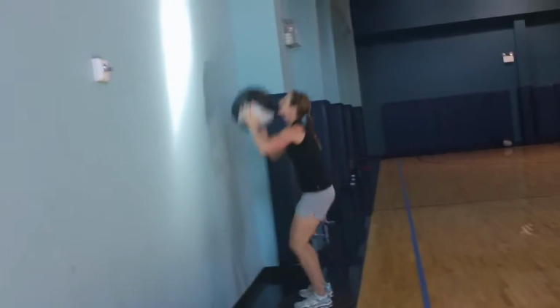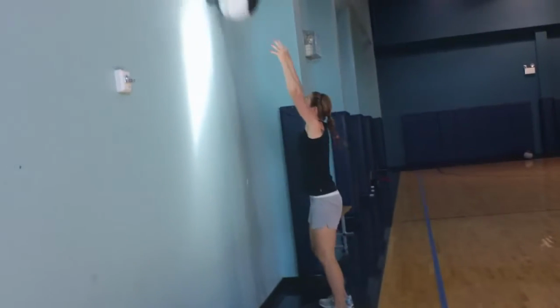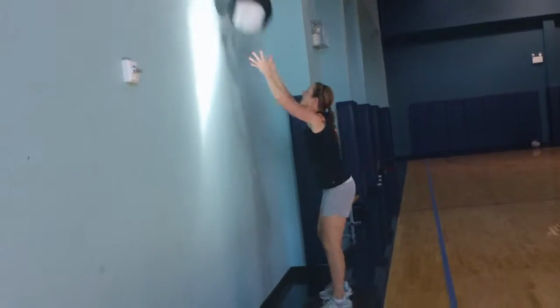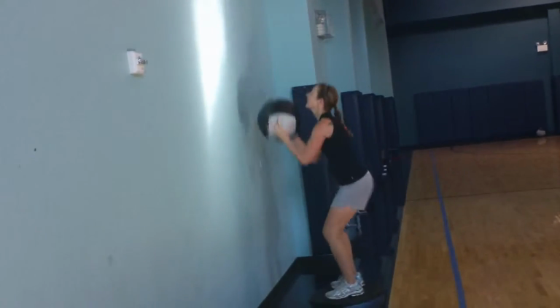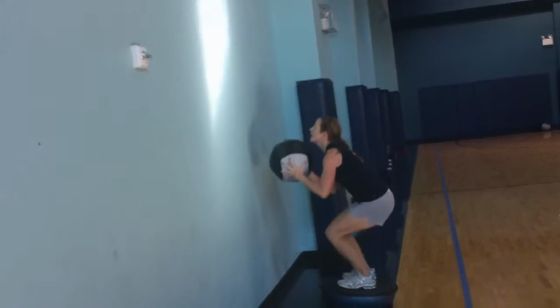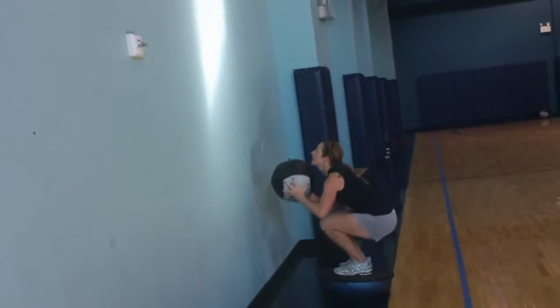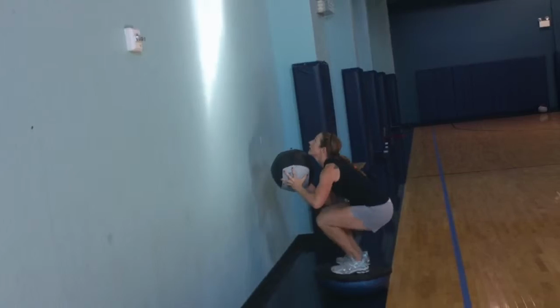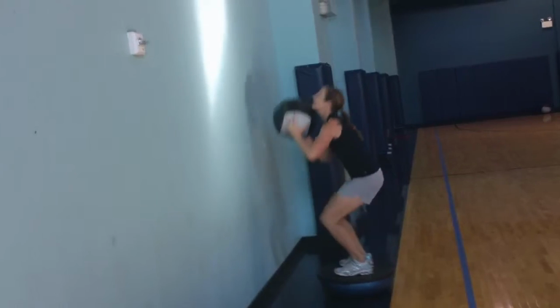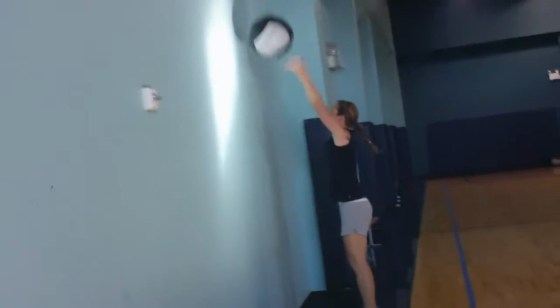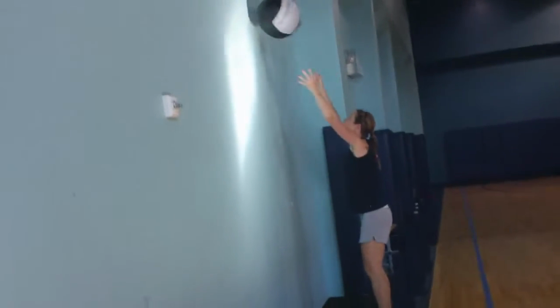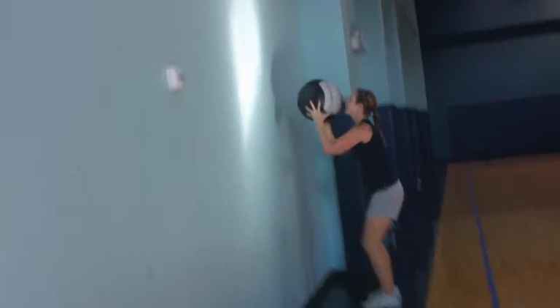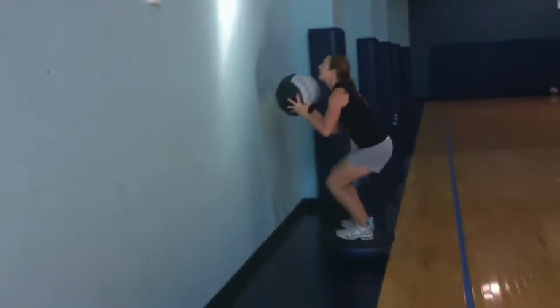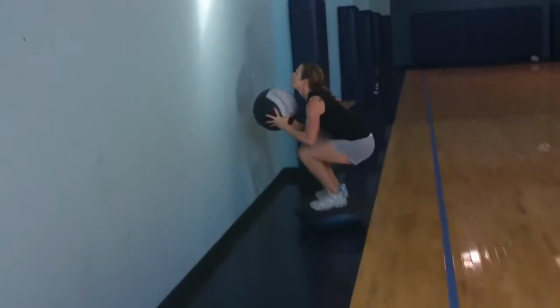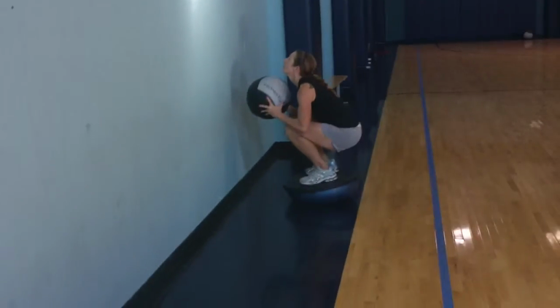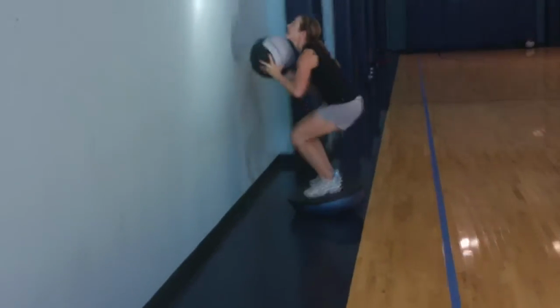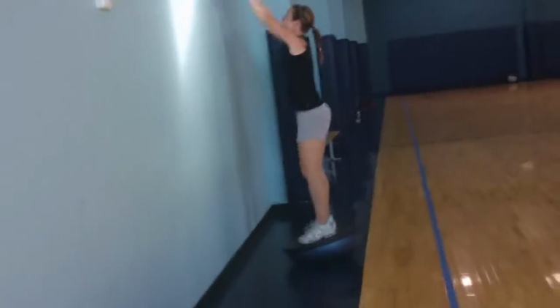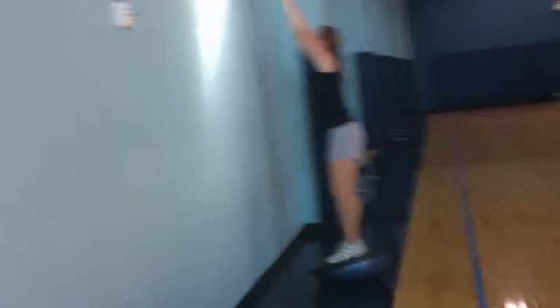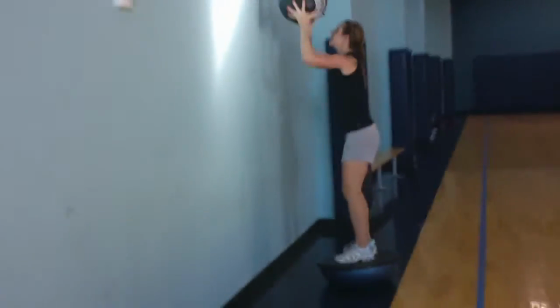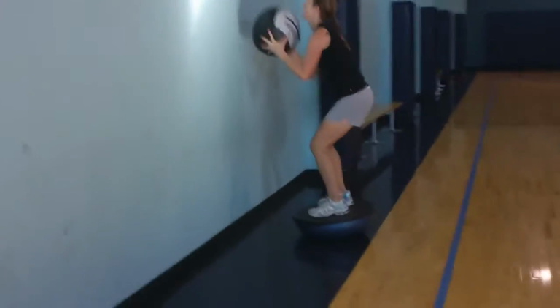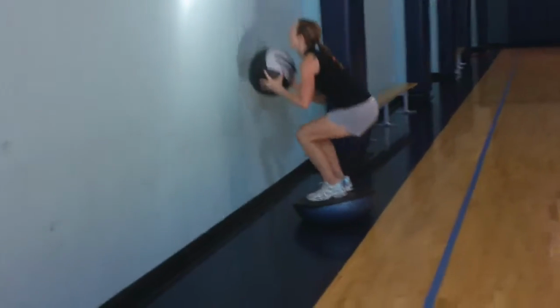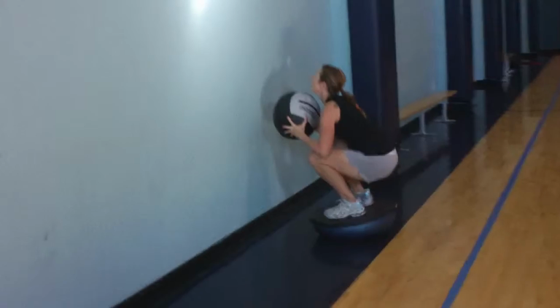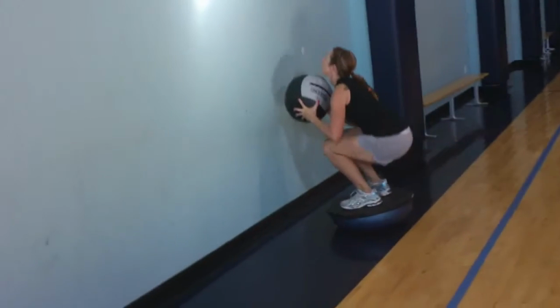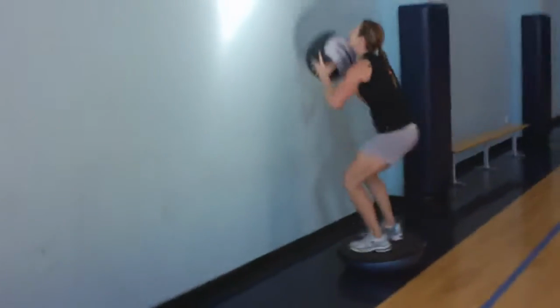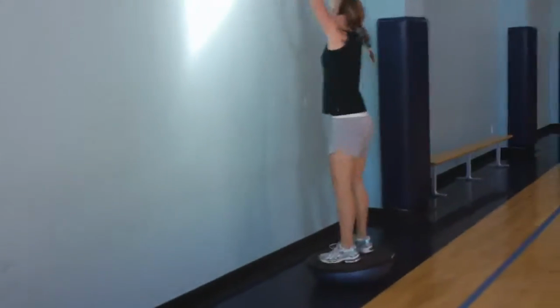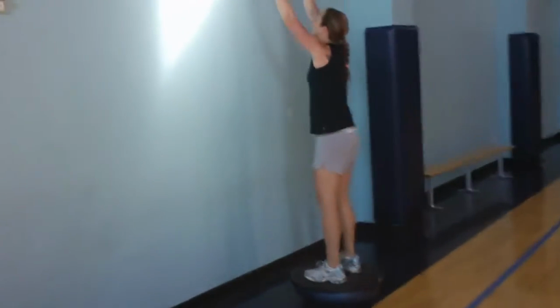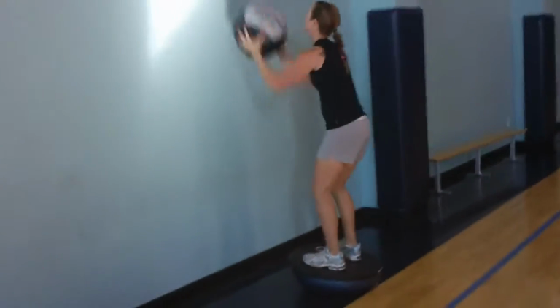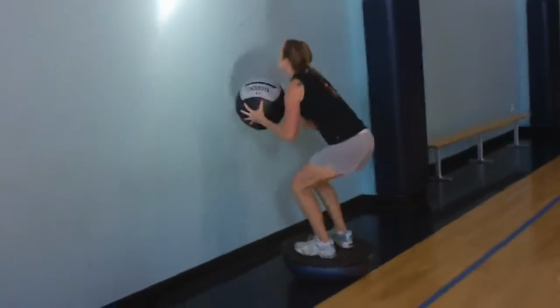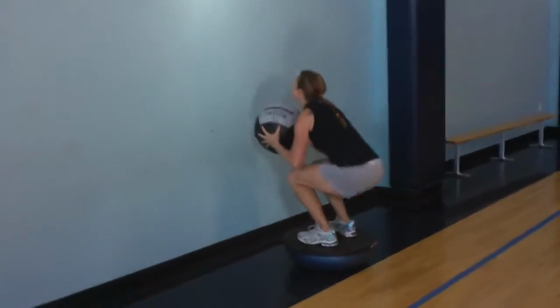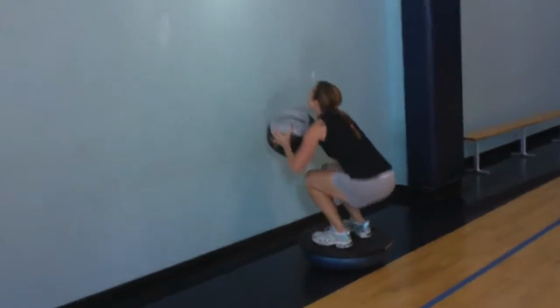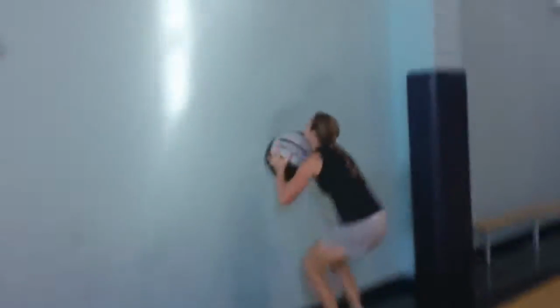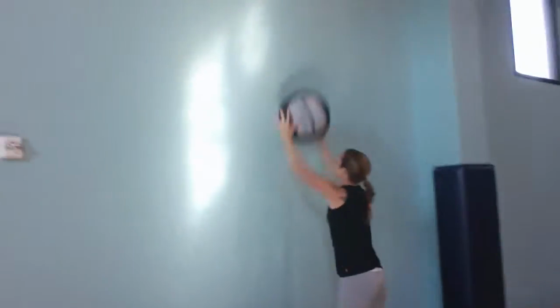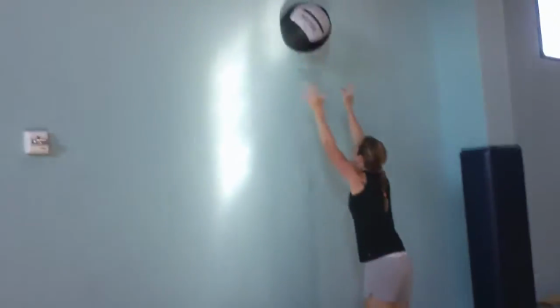We're going to work on that. Keep cranking. Extend that body. Good. That's it Kate. Keep that Bosu quiet. Good. Drive it out.